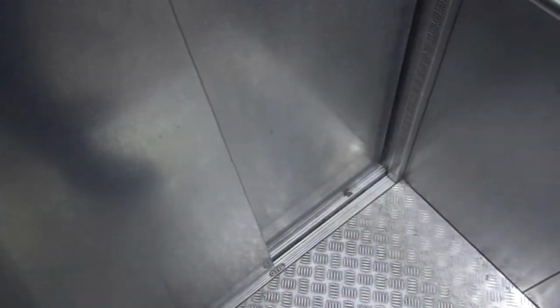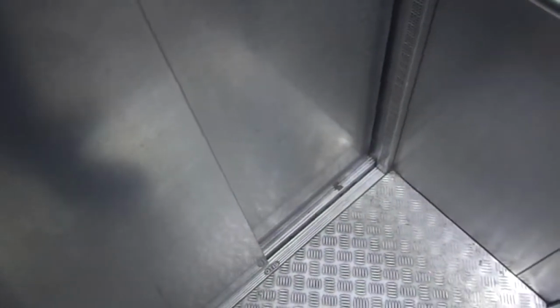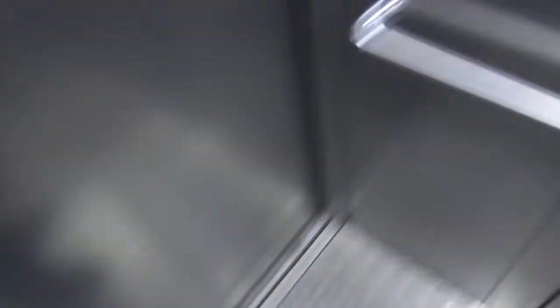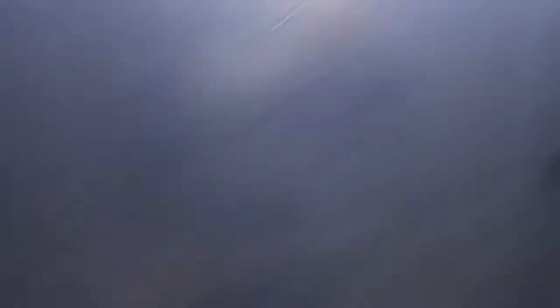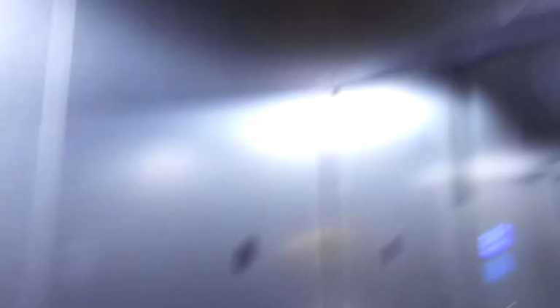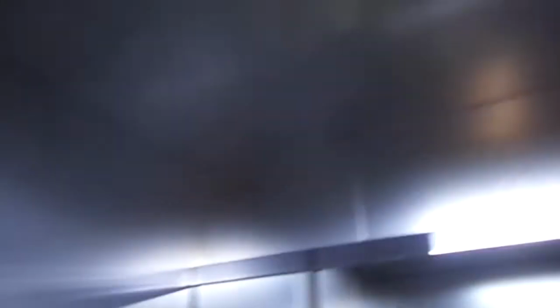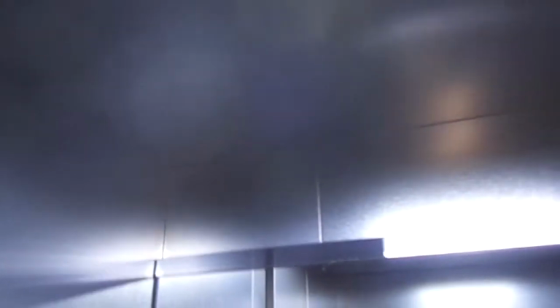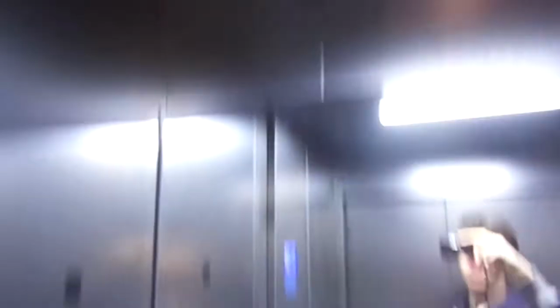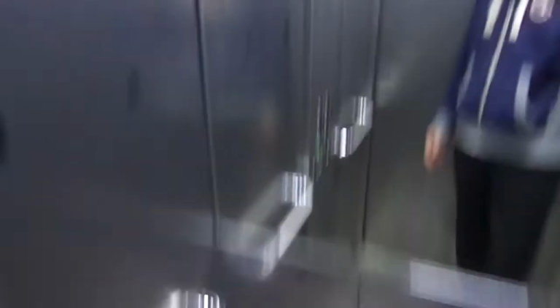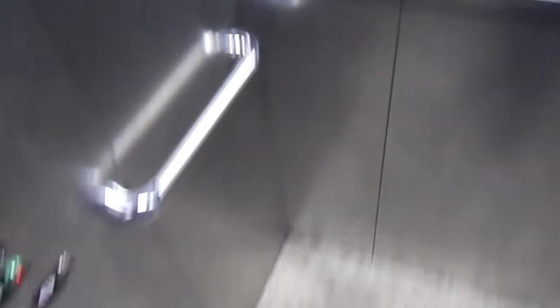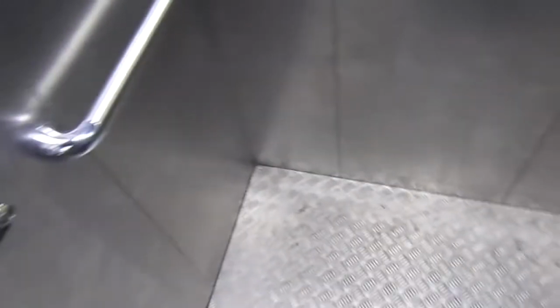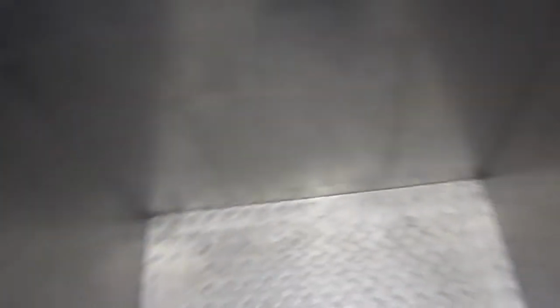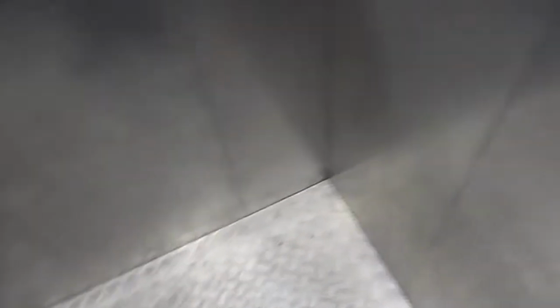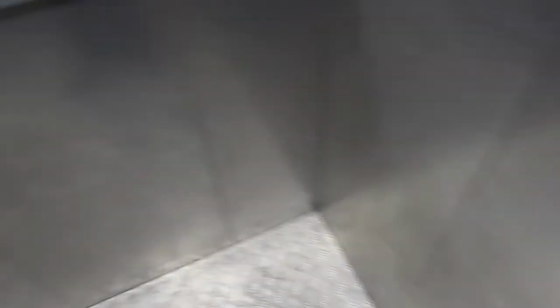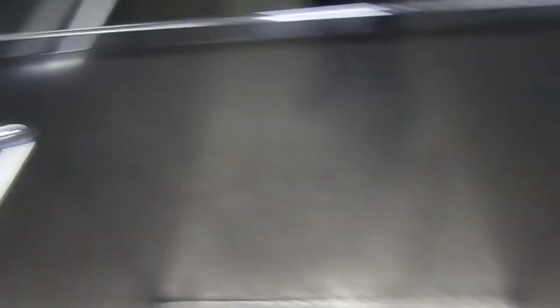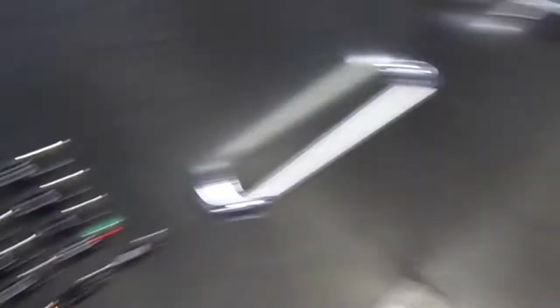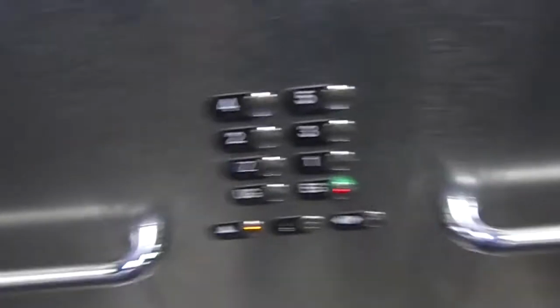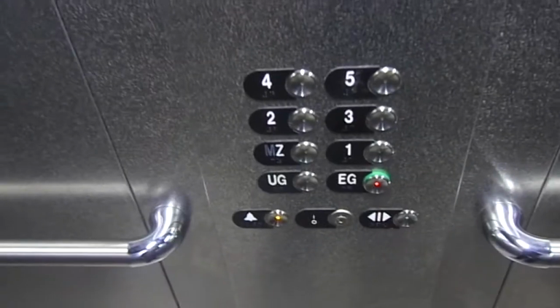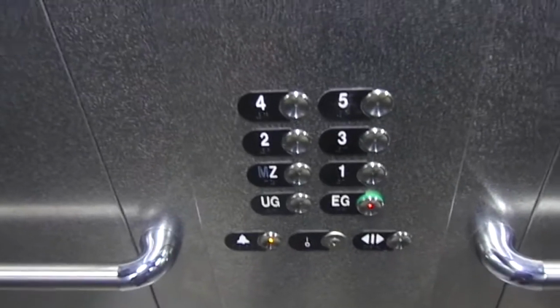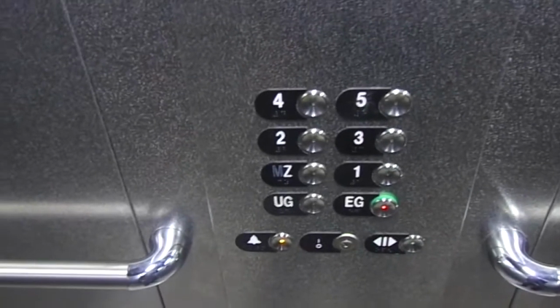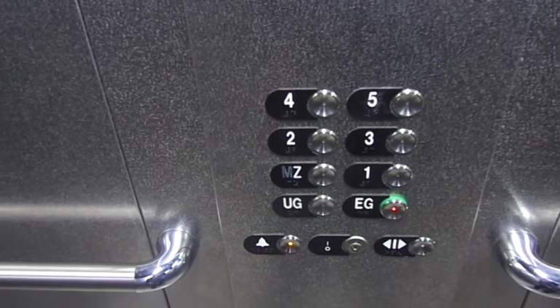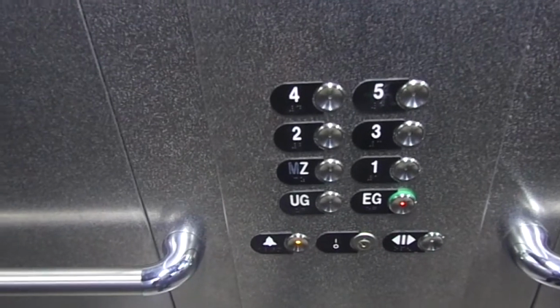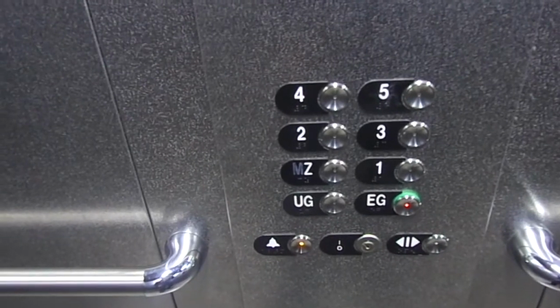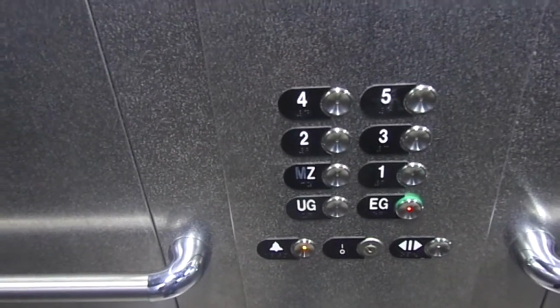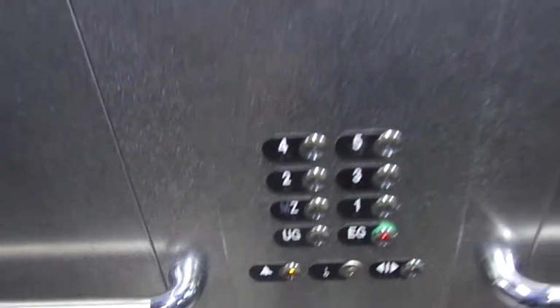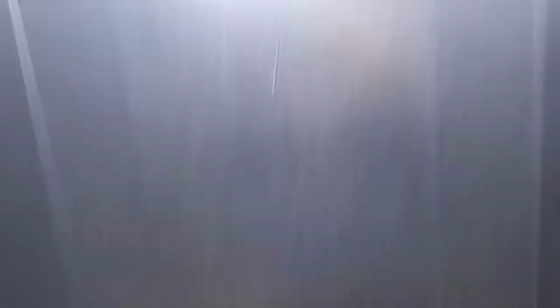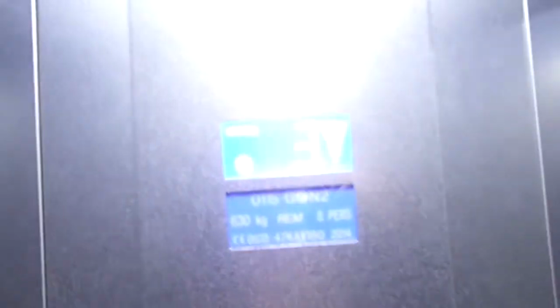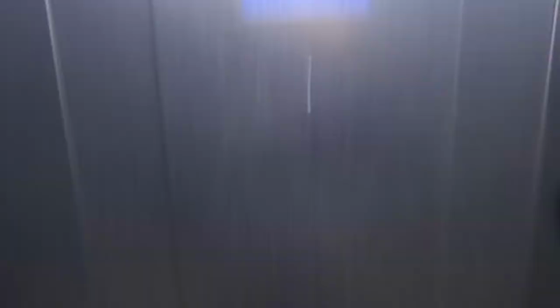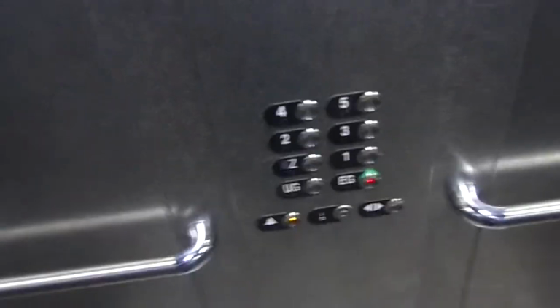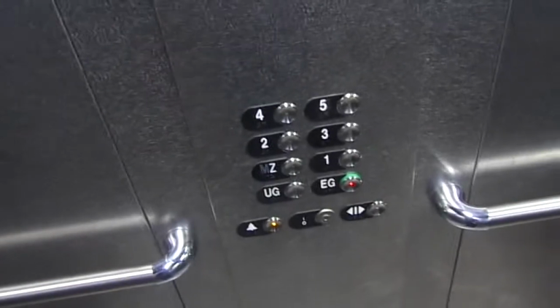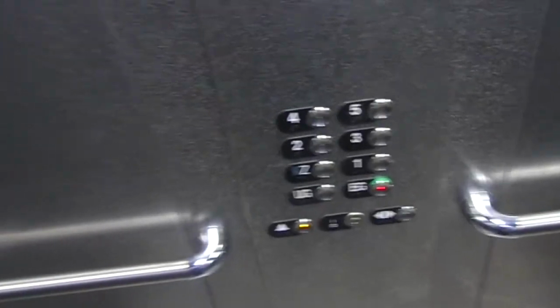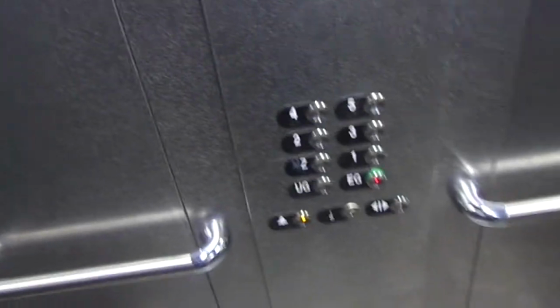Moving up. Car view. Basic. Piece of shit. Fixtures. Destroy these buttons.